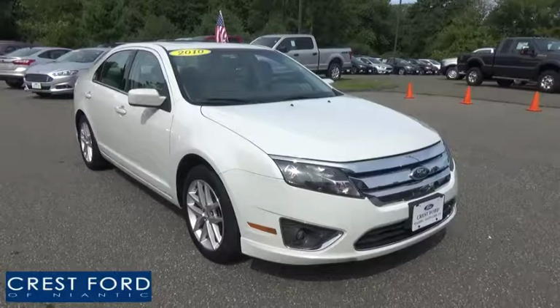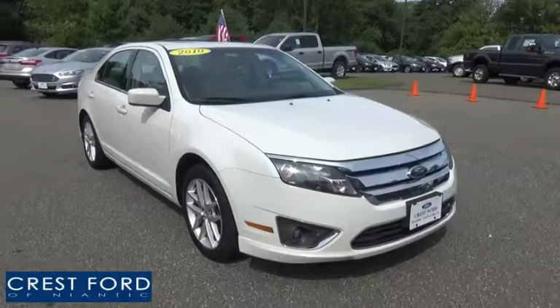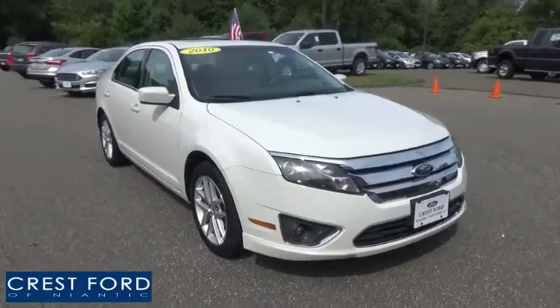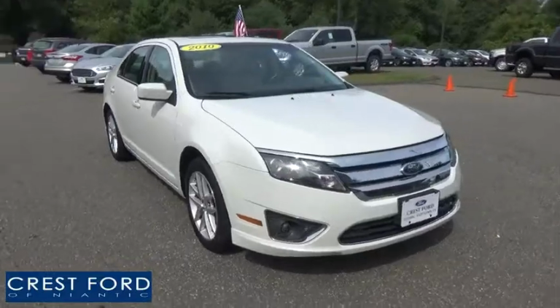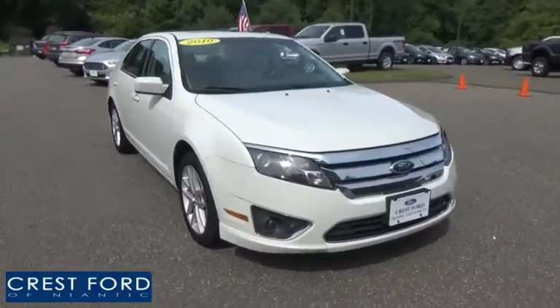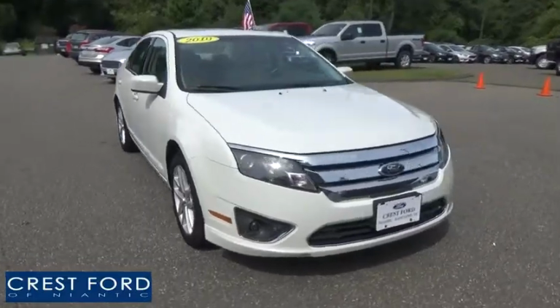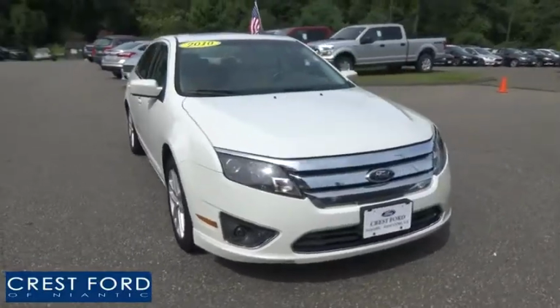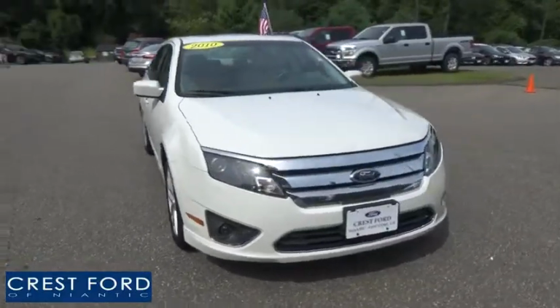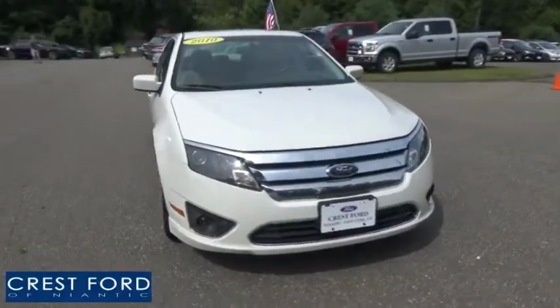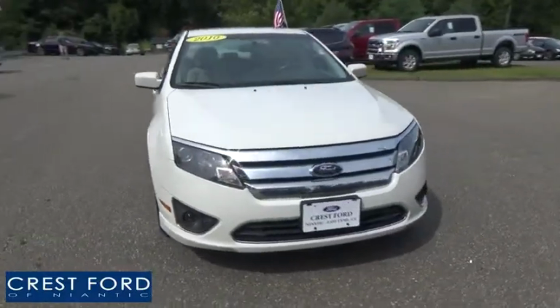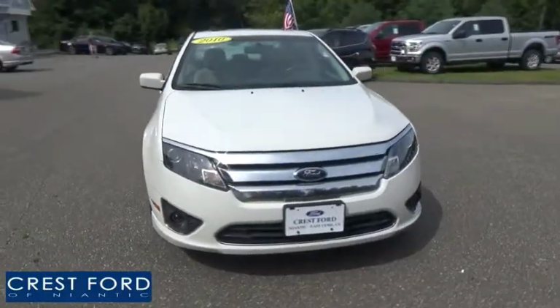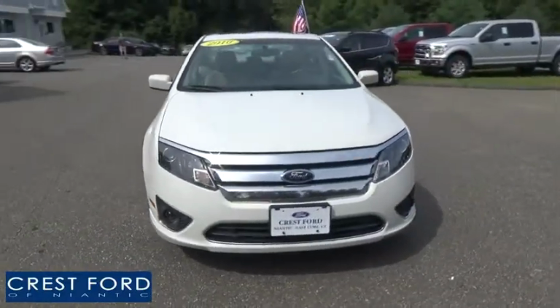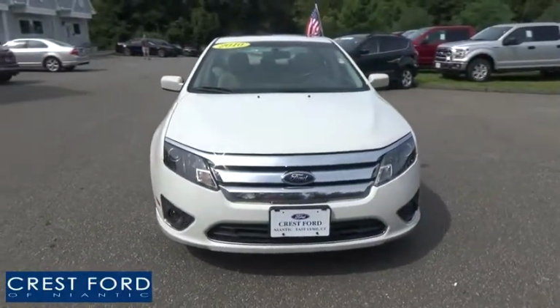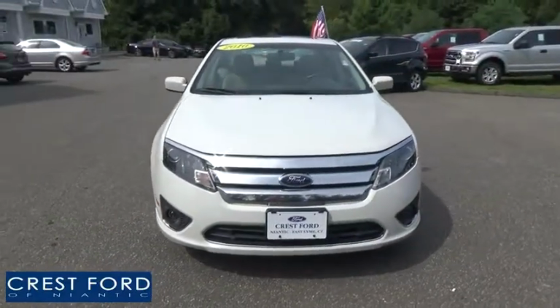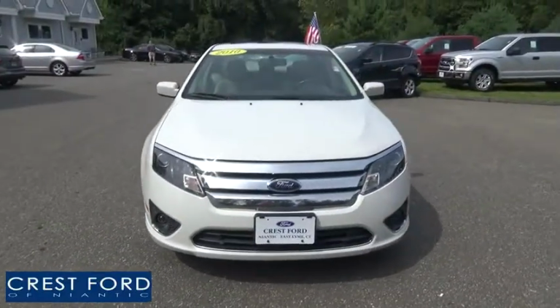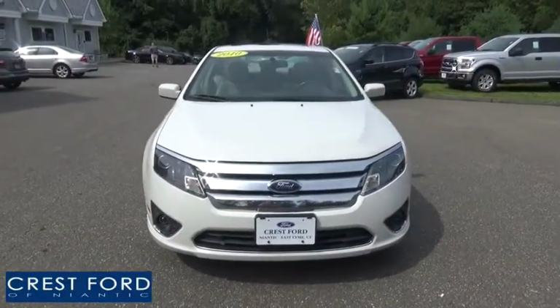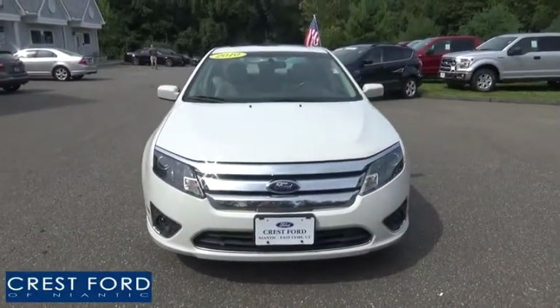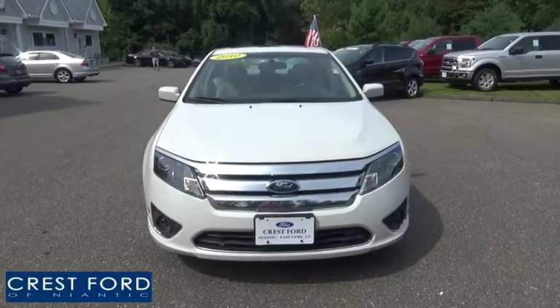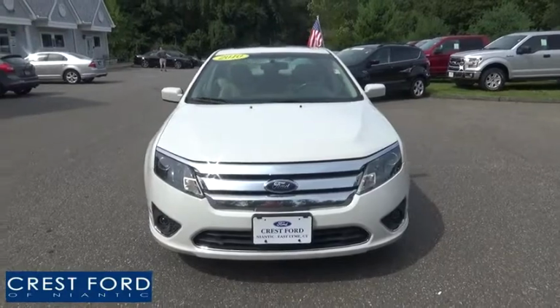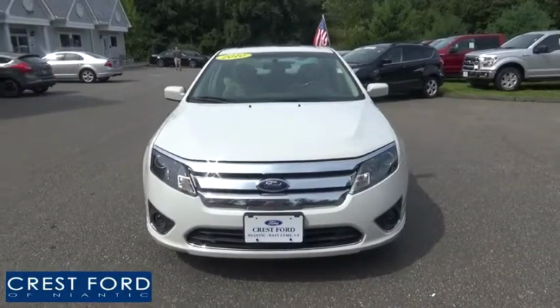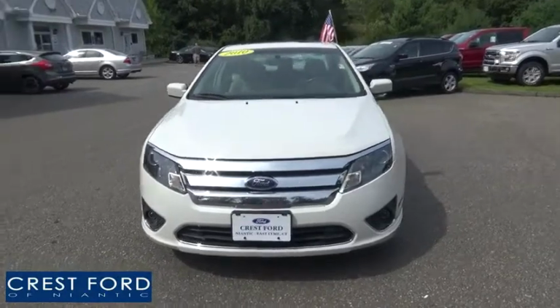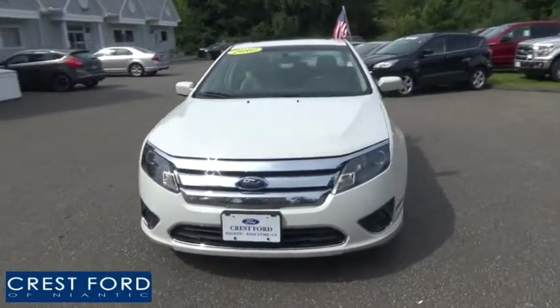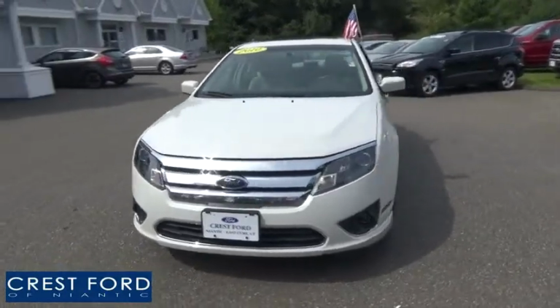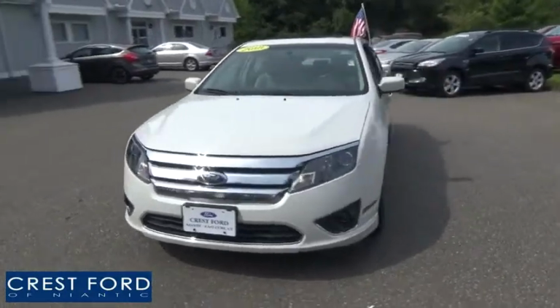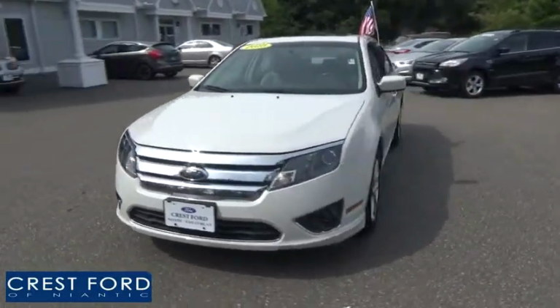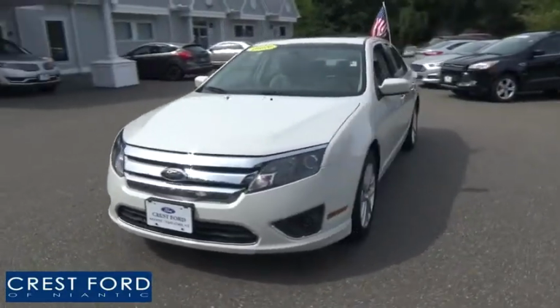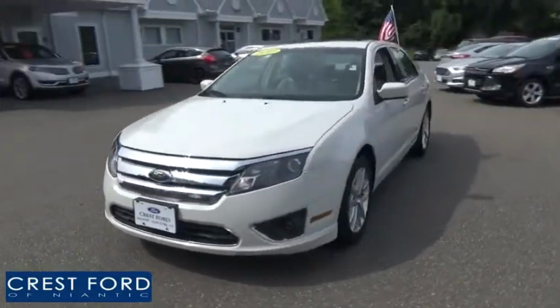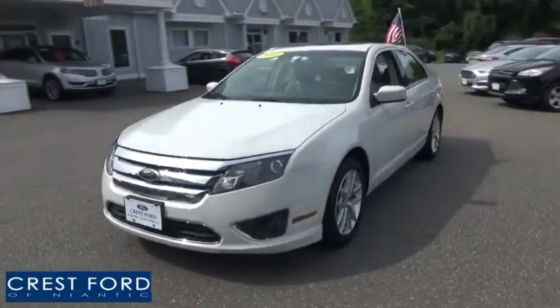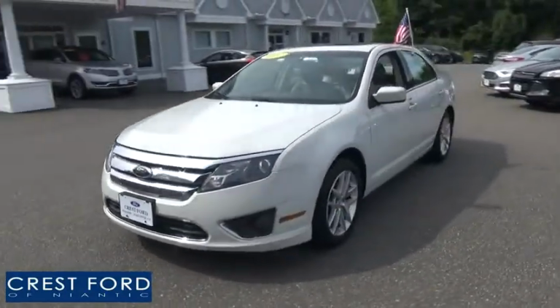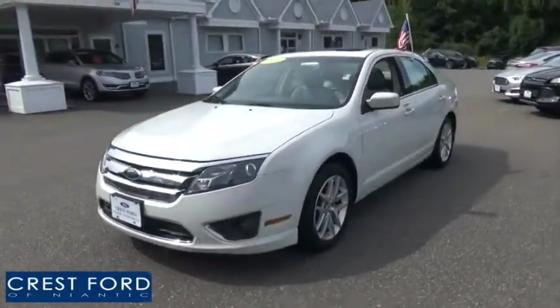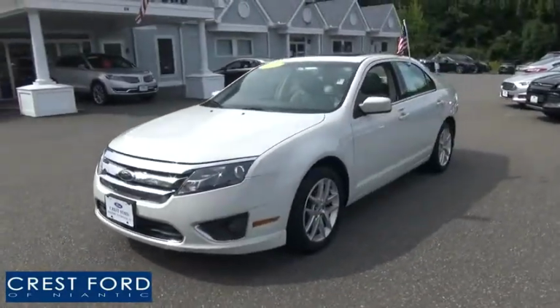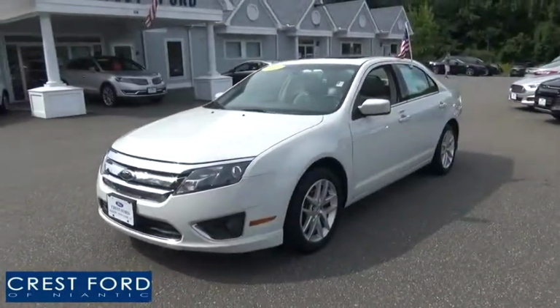The 2010 Ford Fusion. You can have both impressive power and great economy in a Fusion. This vehicle has less than 105,000 miles.